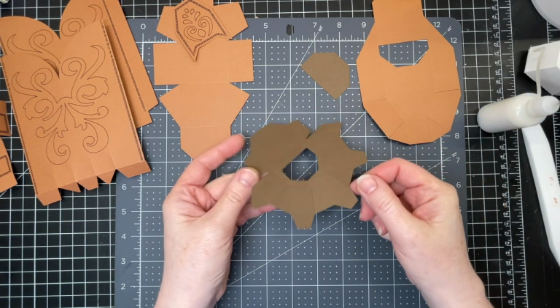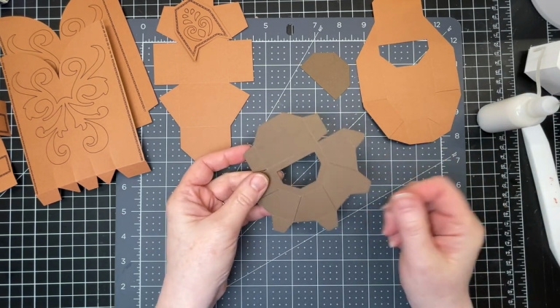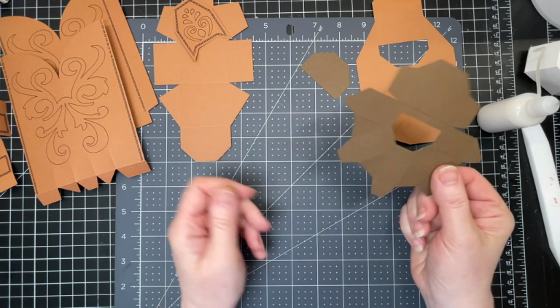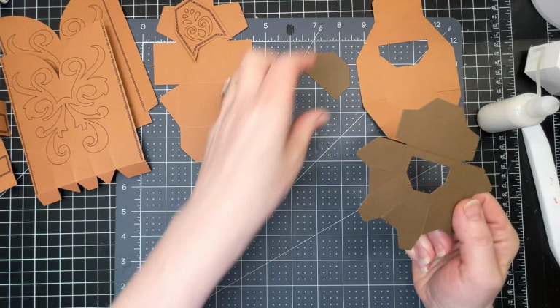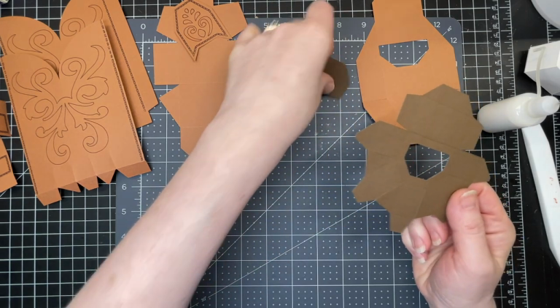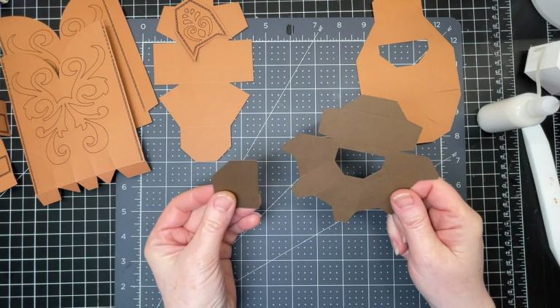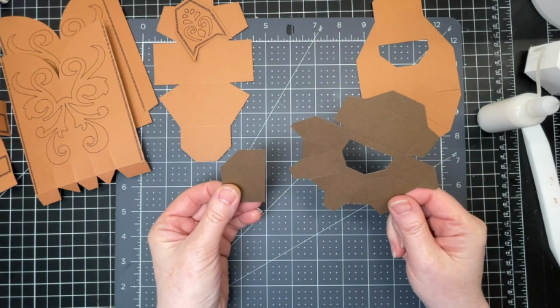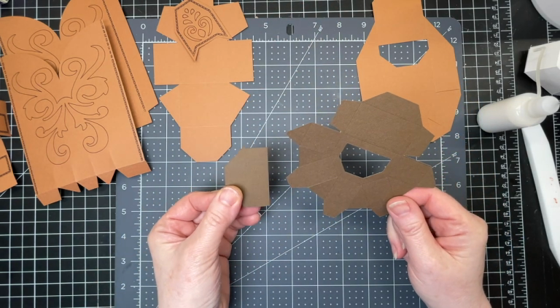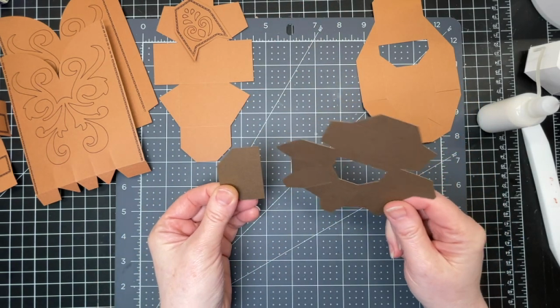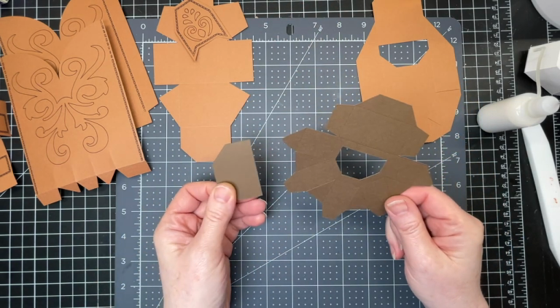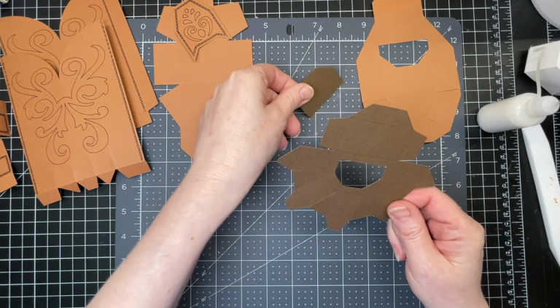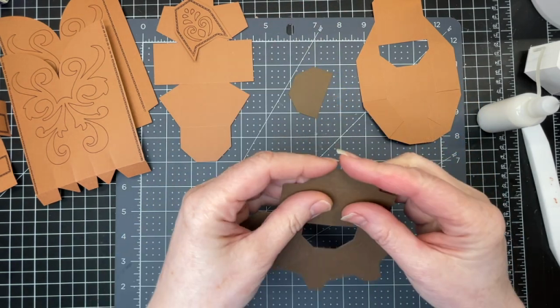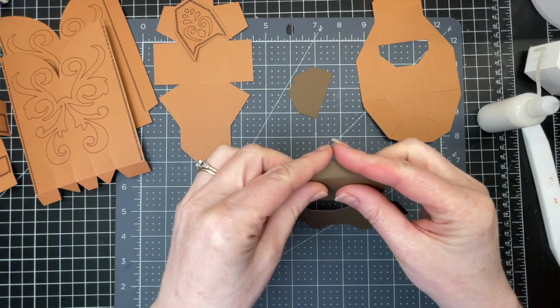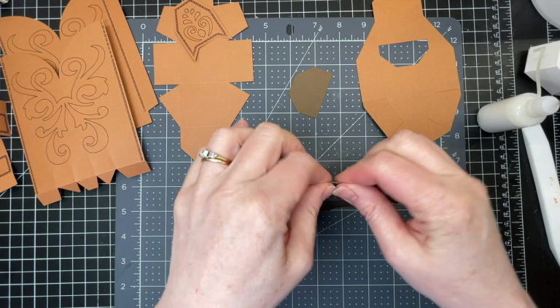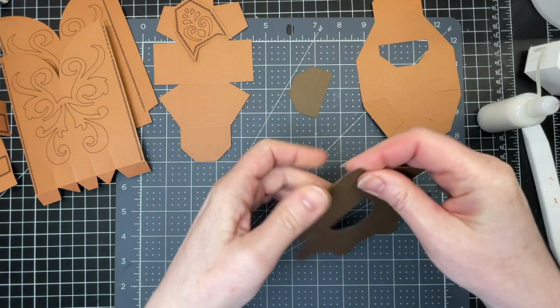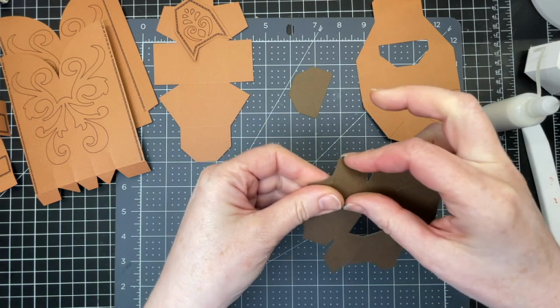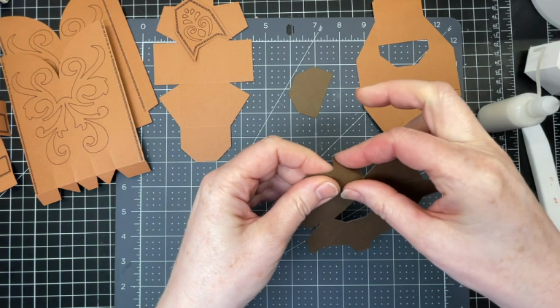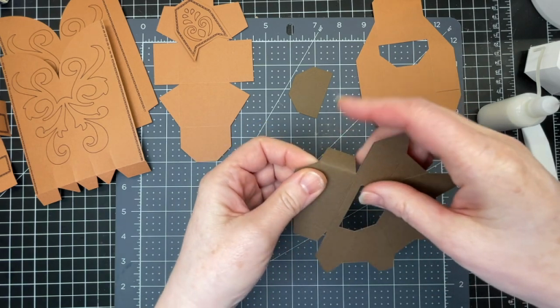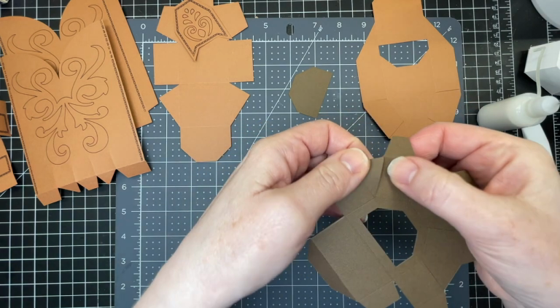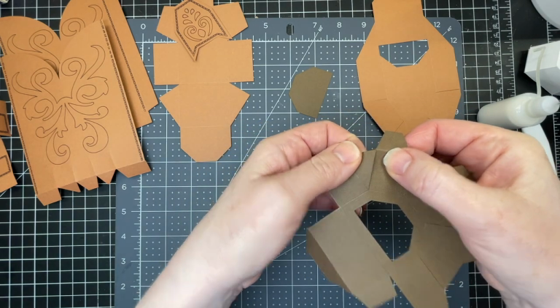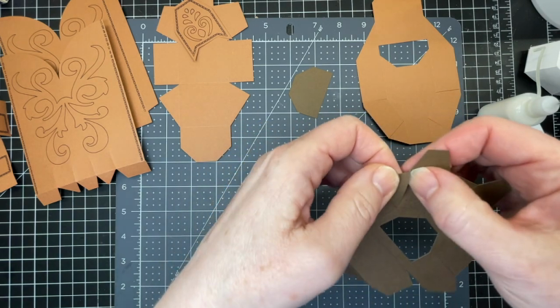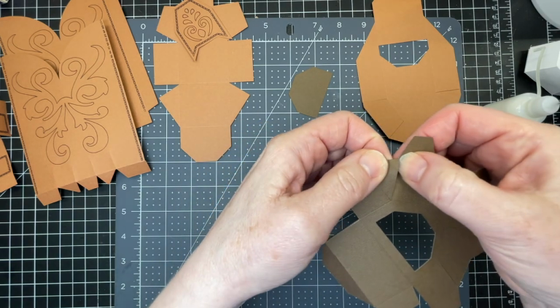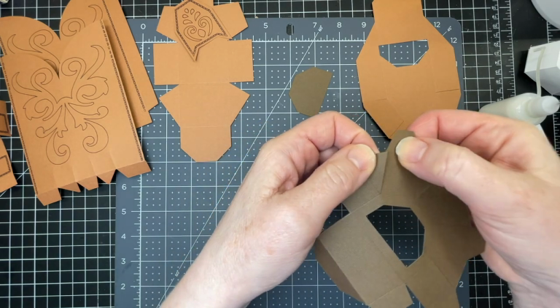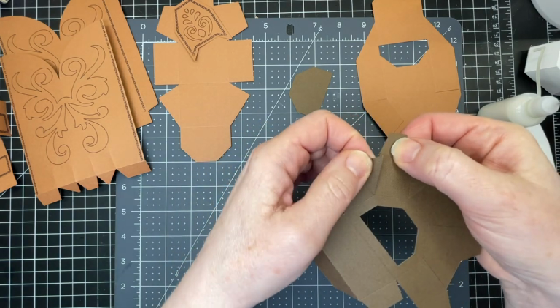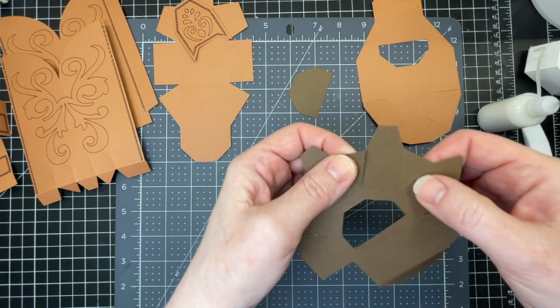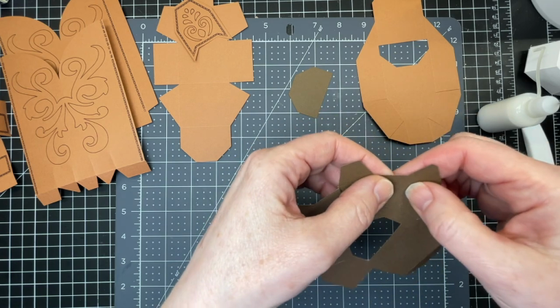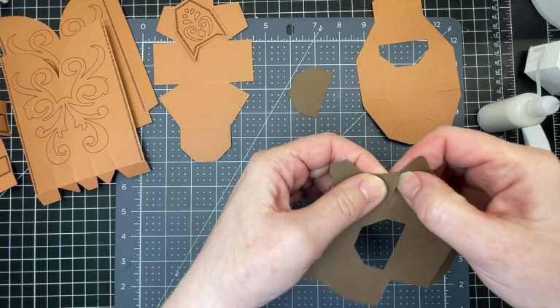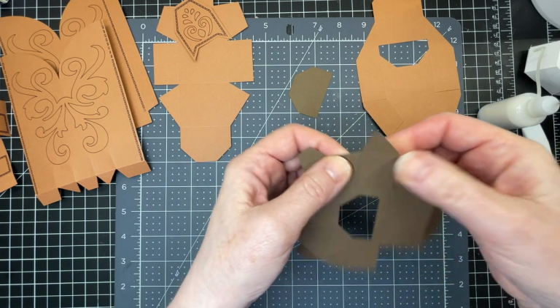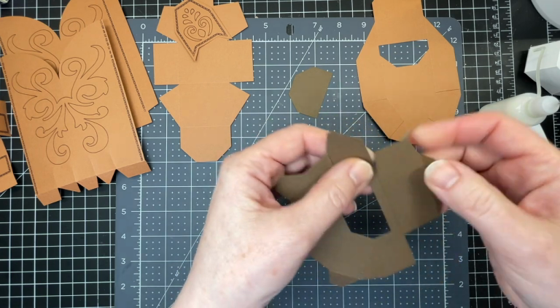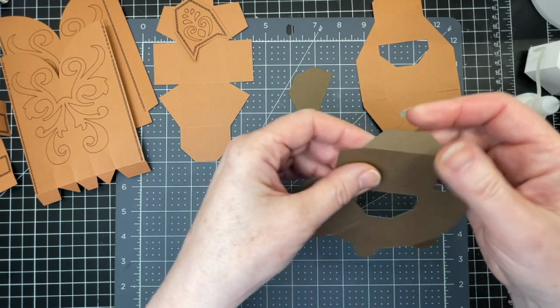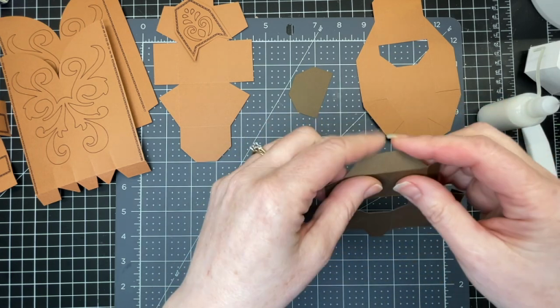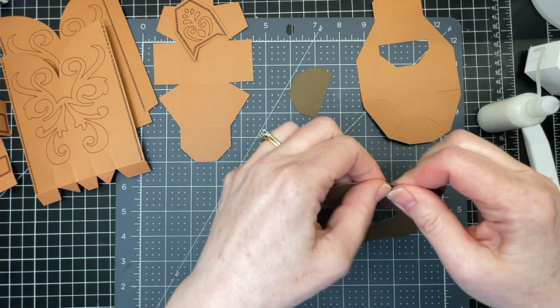I'm going to start with the heel of the boot, which I've cut out of 80 pound cardstock in a darker color. I'm just folding down on all the score lines. There's a cut here and it's hanging on by just a little thread — you just want to loosen it as you're folding down on all those score lines.